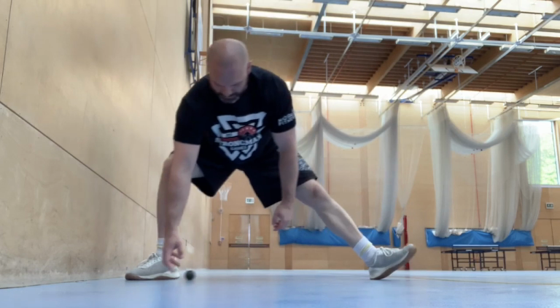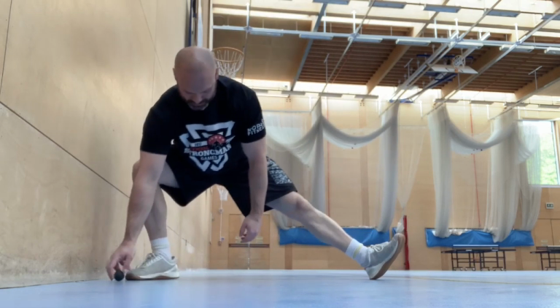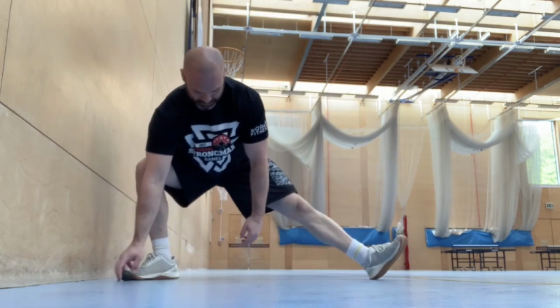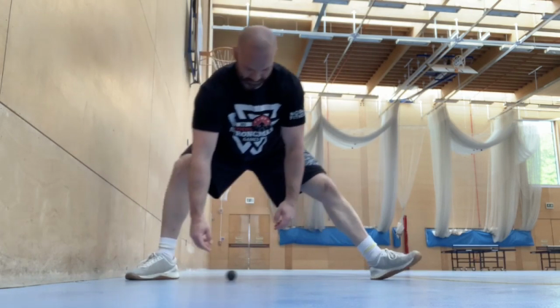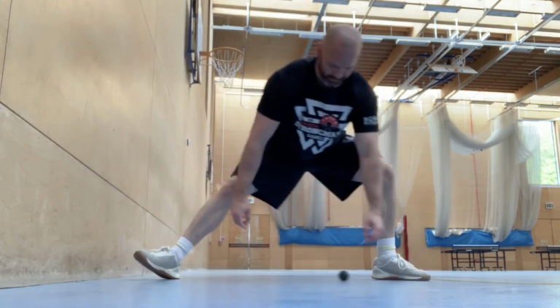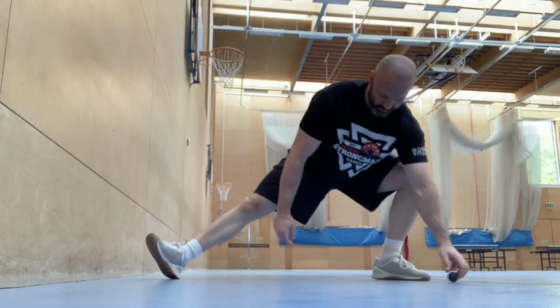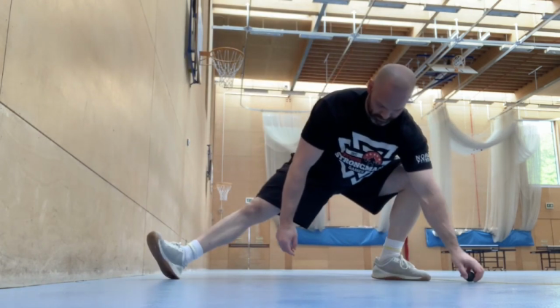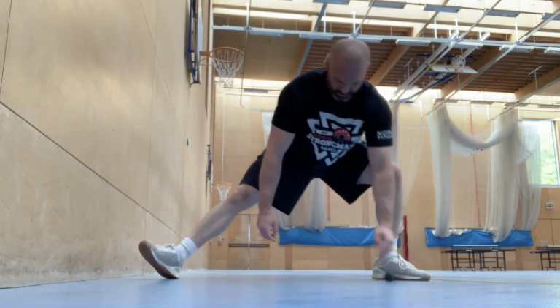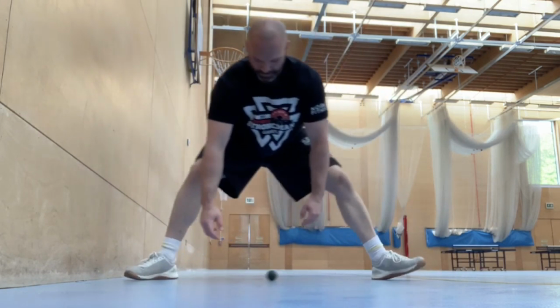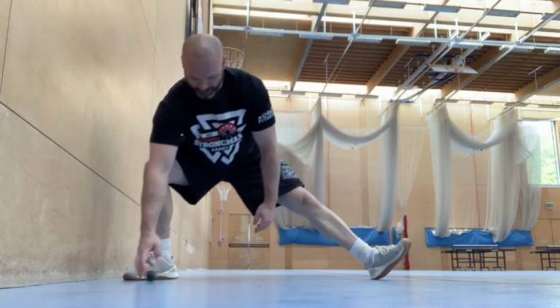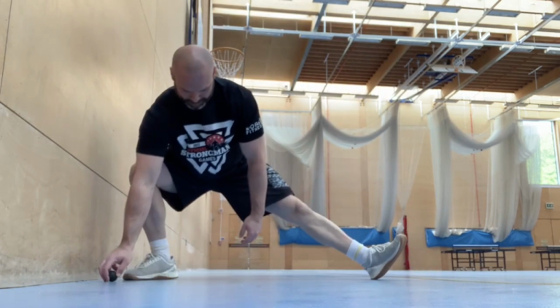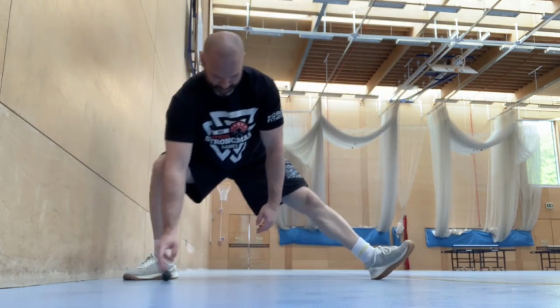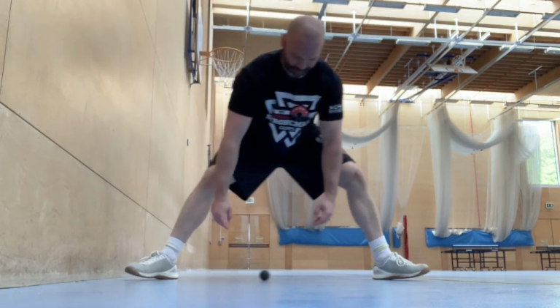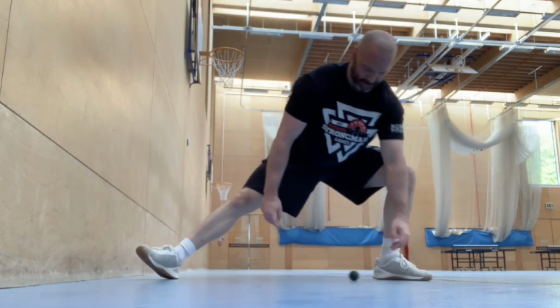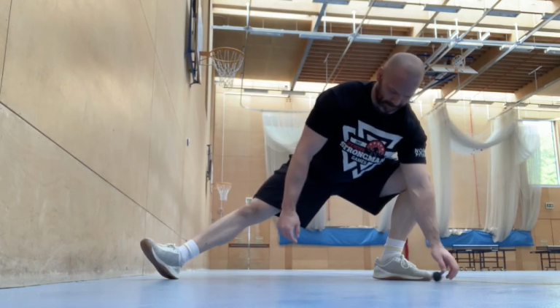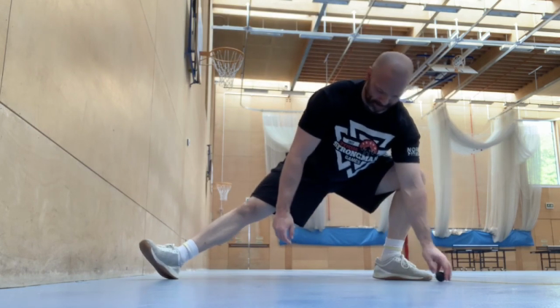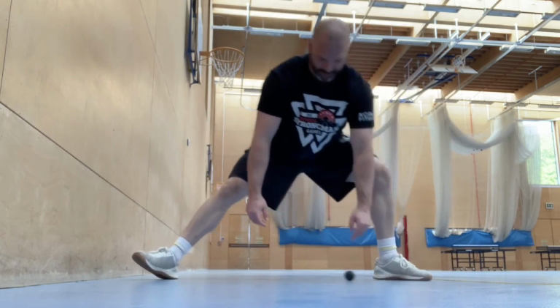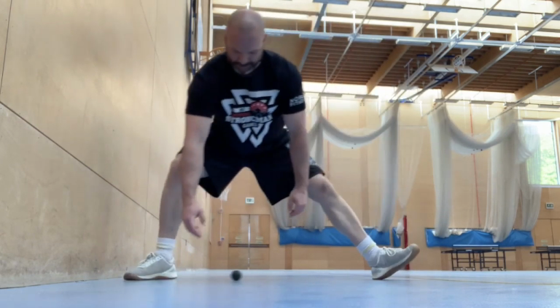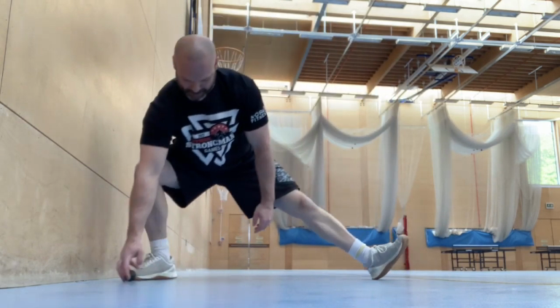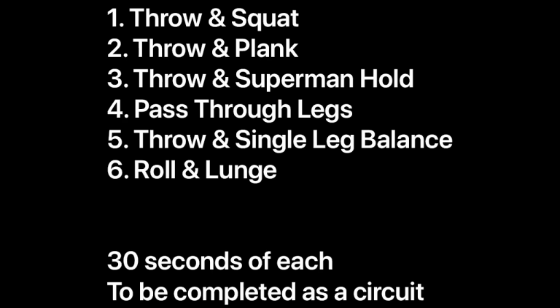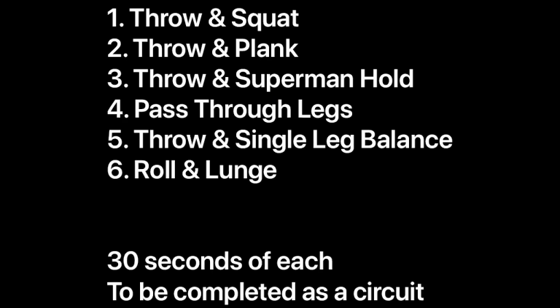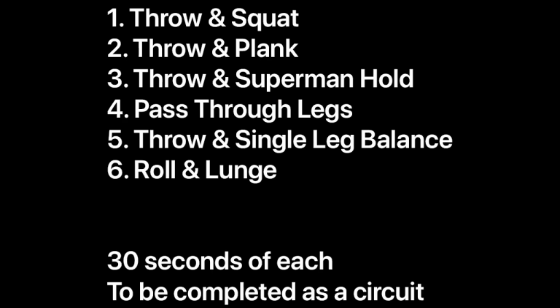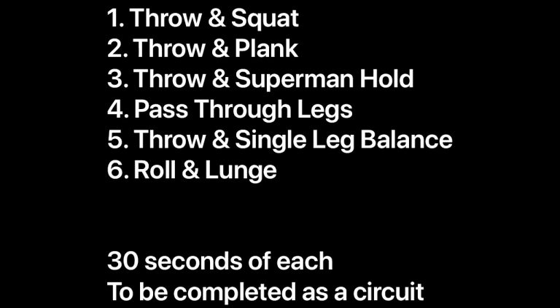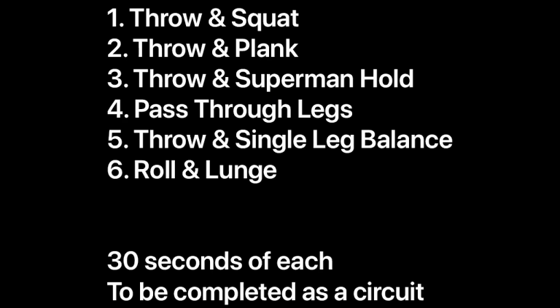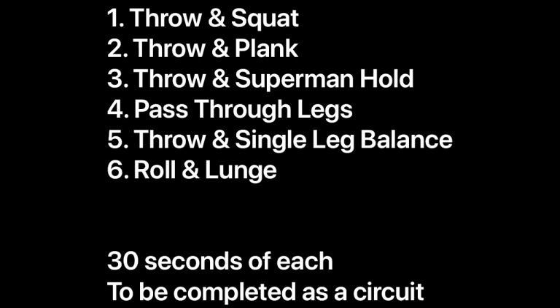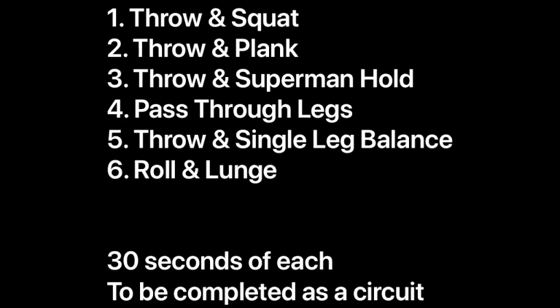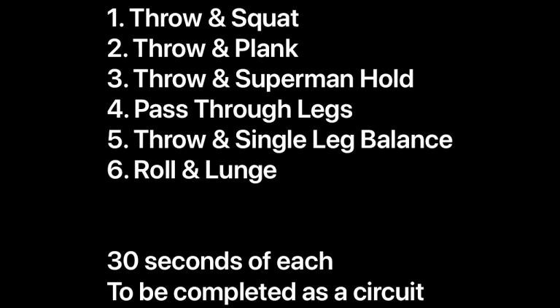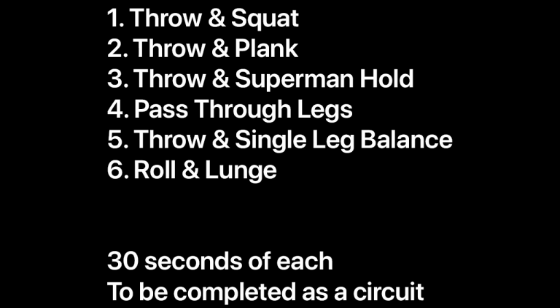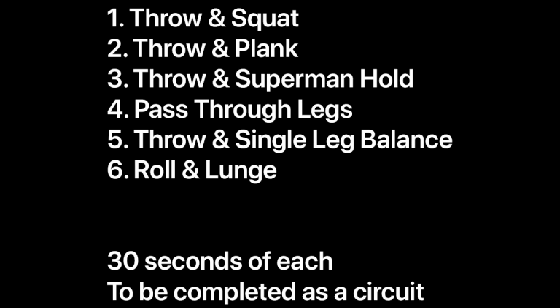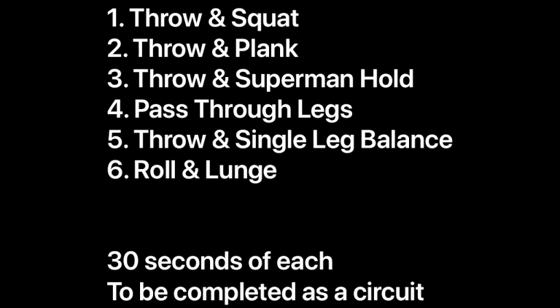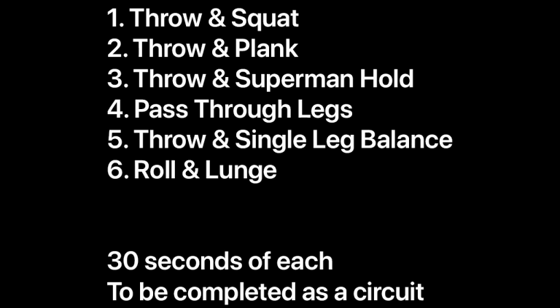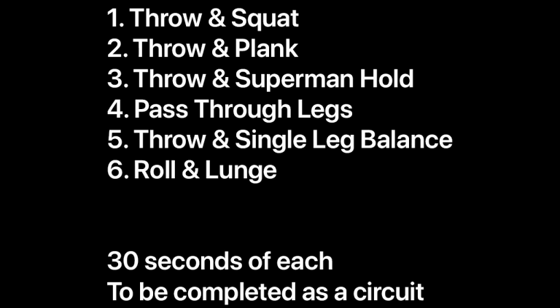And lastly we've got a rolling lunge — you're going to roll the ball over and do a sideward lunge all the way over there. So those are your six exercises. Try 30 seconds of each and run through that as a circuit.